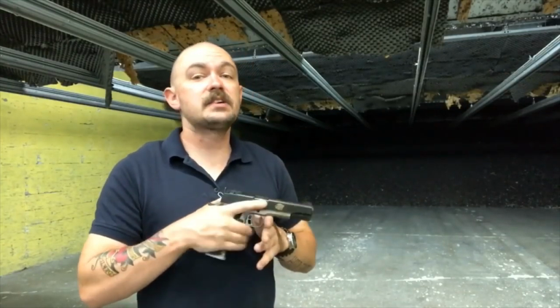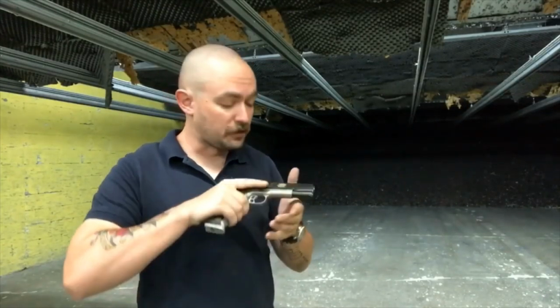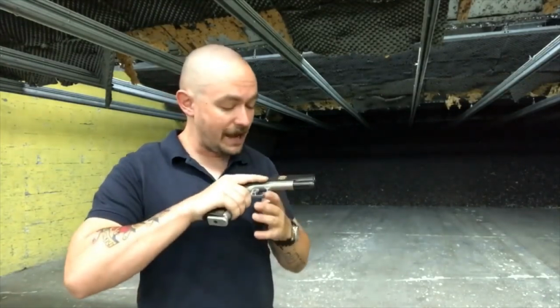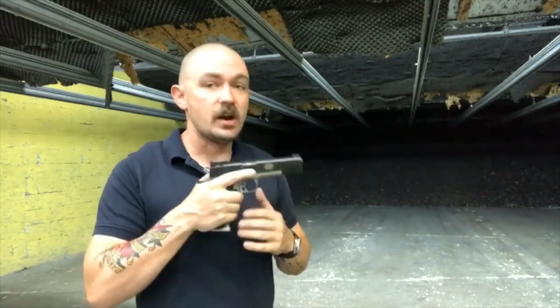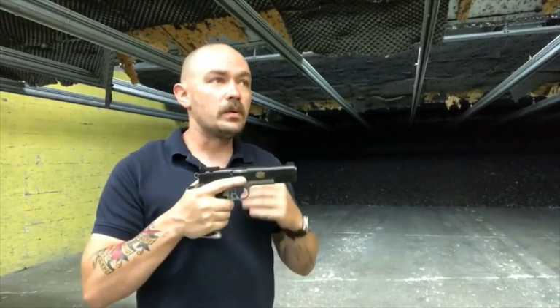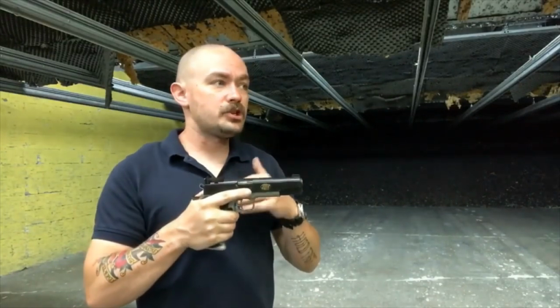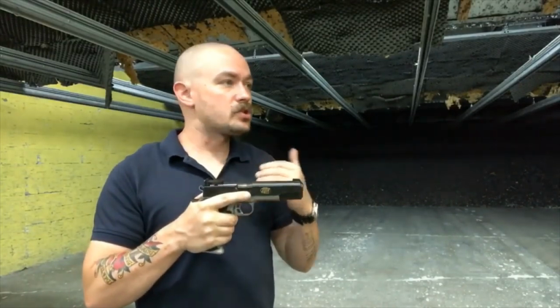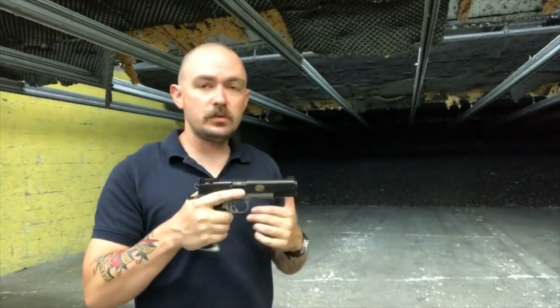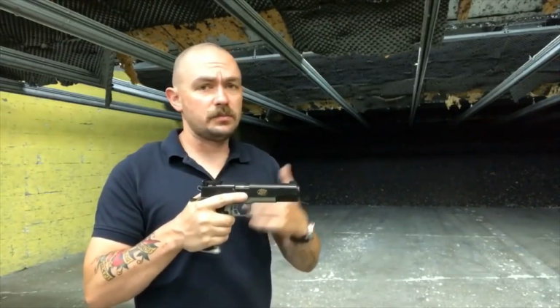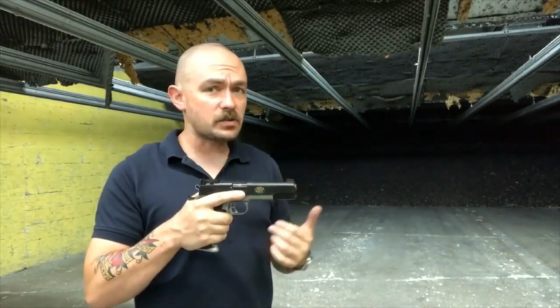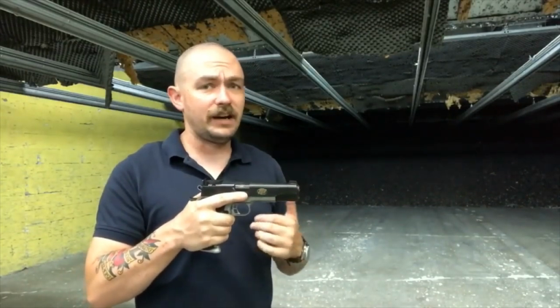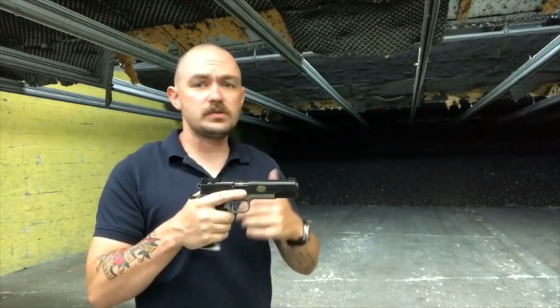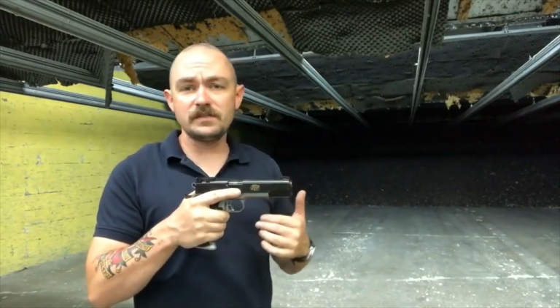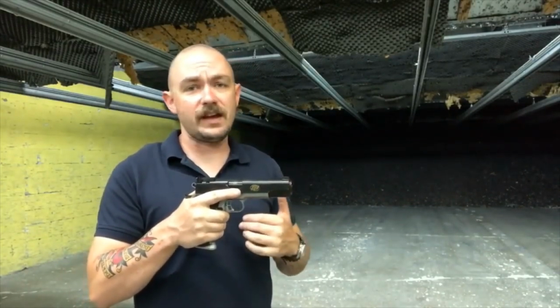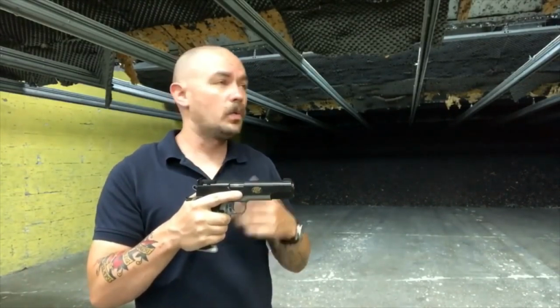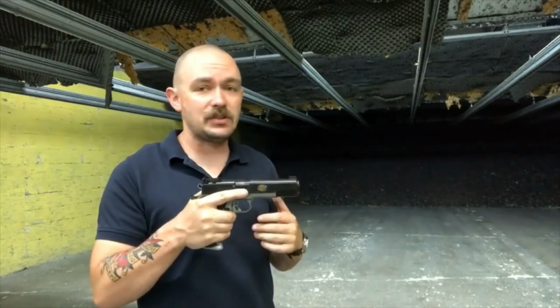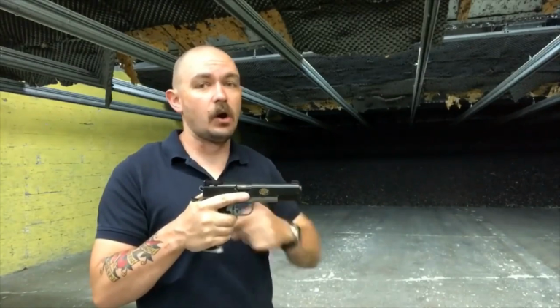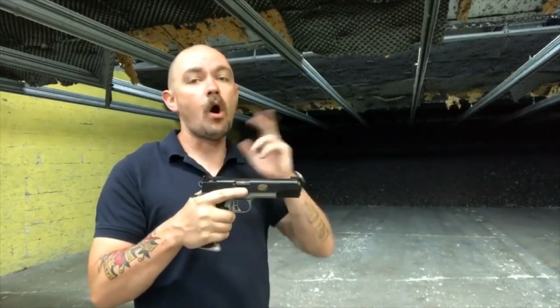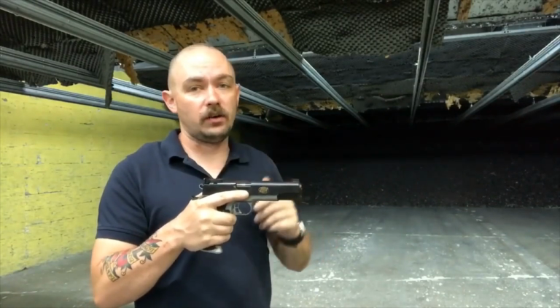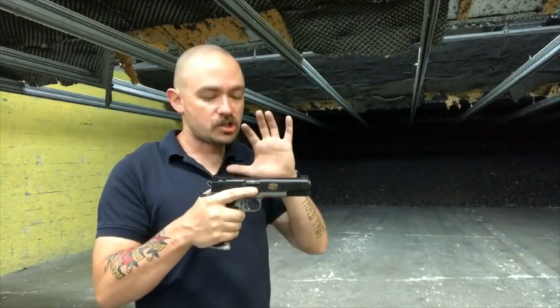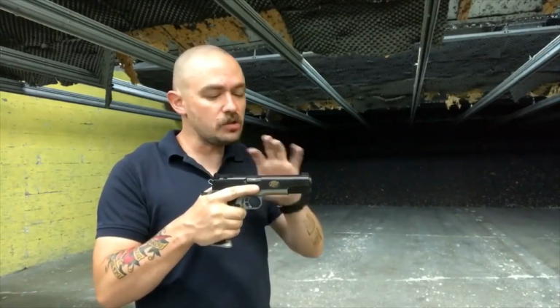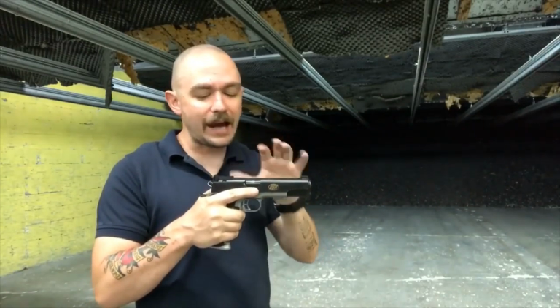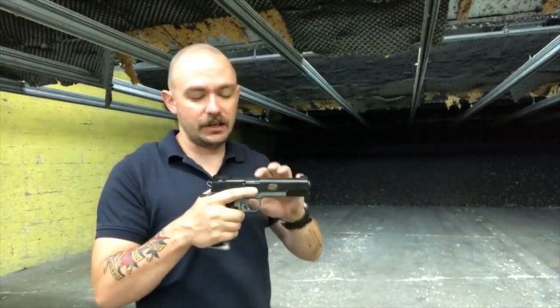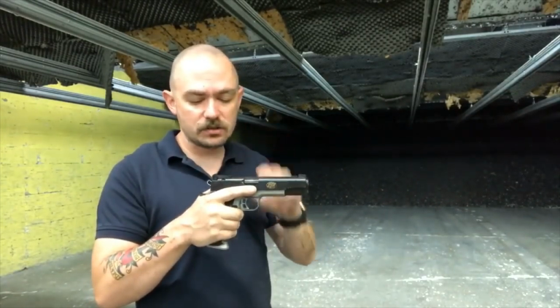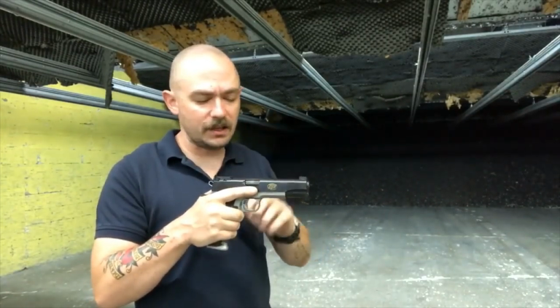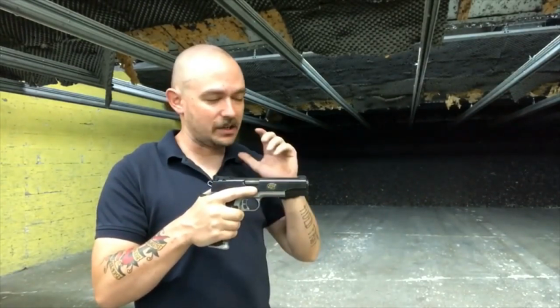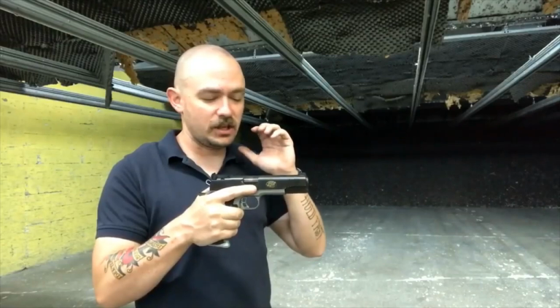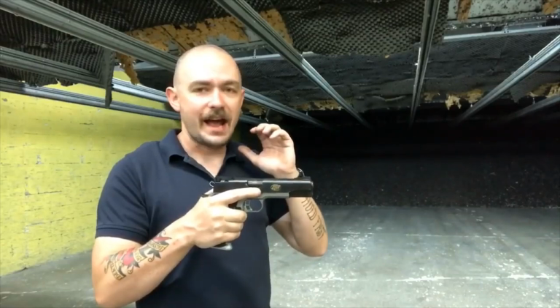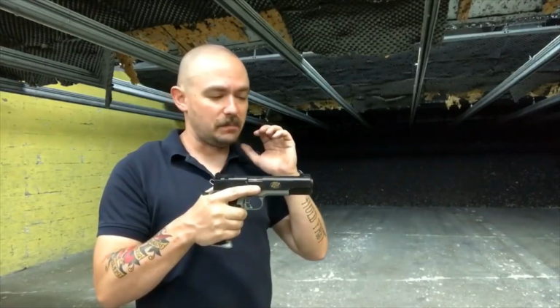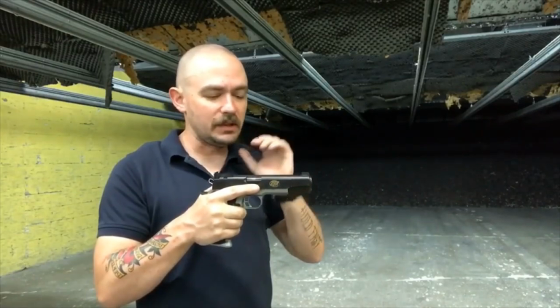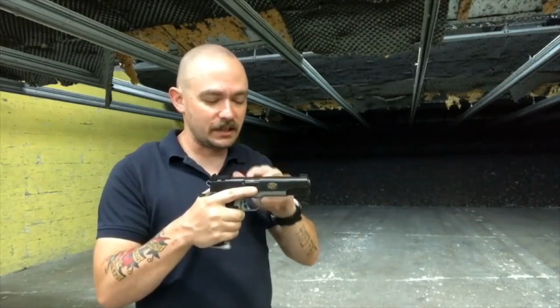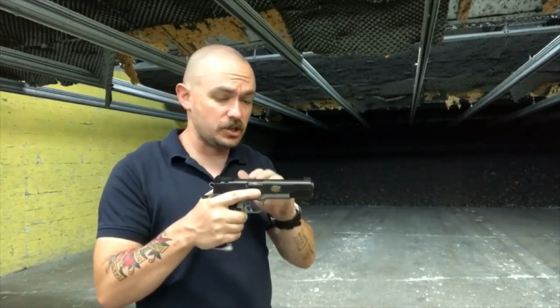That's how accurate it is. This gun is freaky accurate. We were able to shoot sub-2-inch groups at 25 yards with defensive ammo, with match ammo, all day long. Stupid accurate gun — extremely accurate, and just a pleasant gun to shoot.